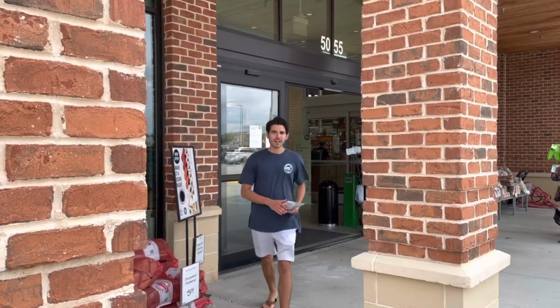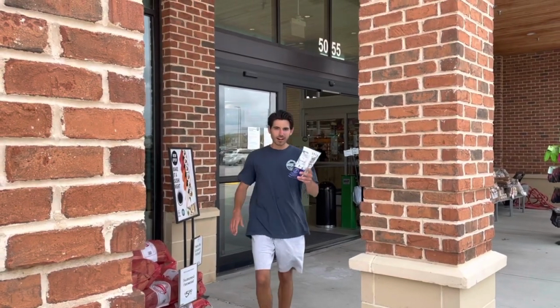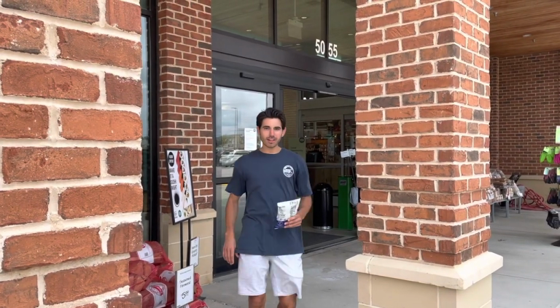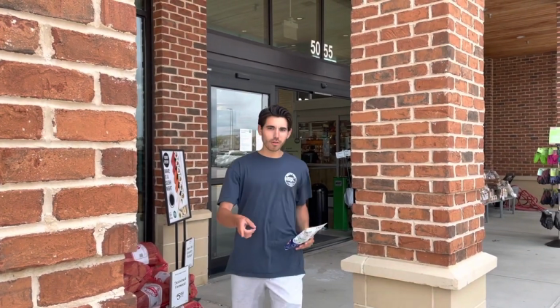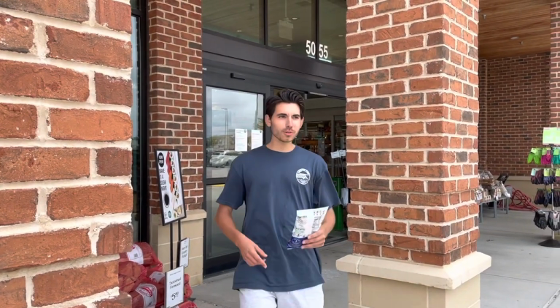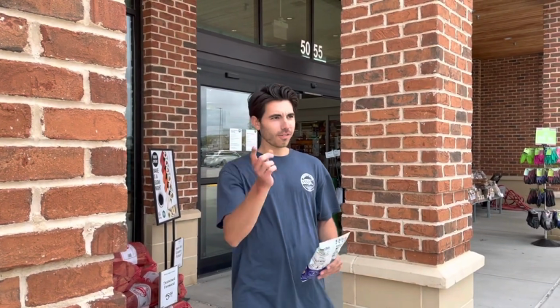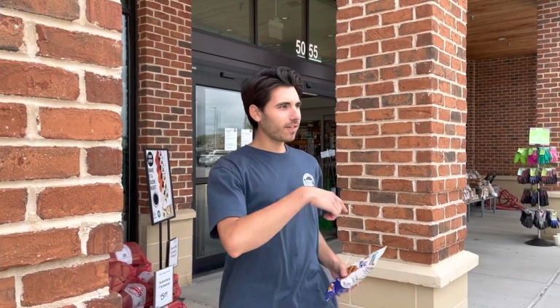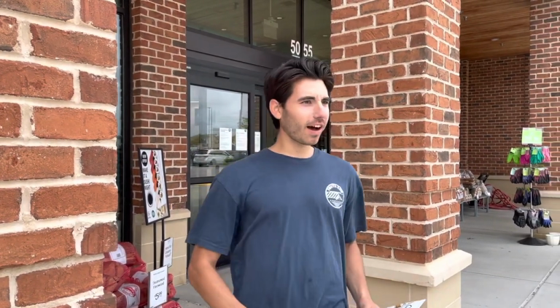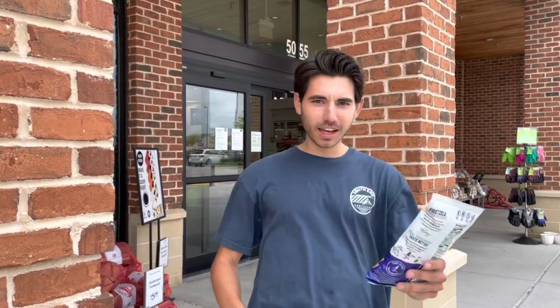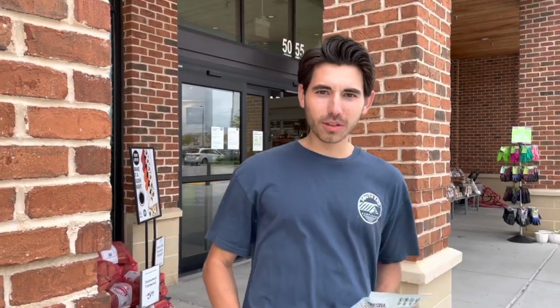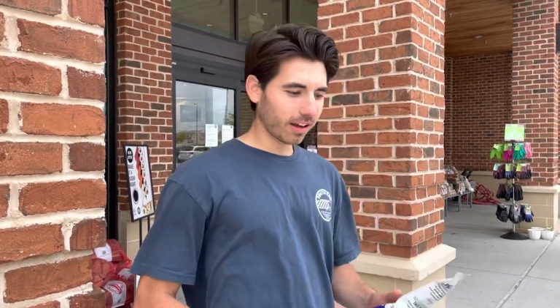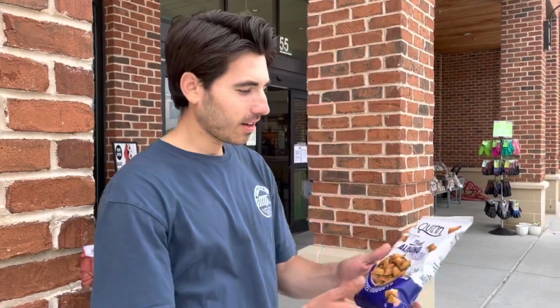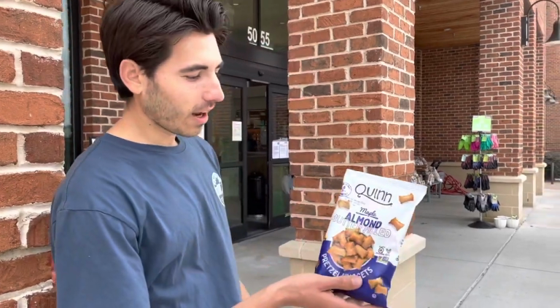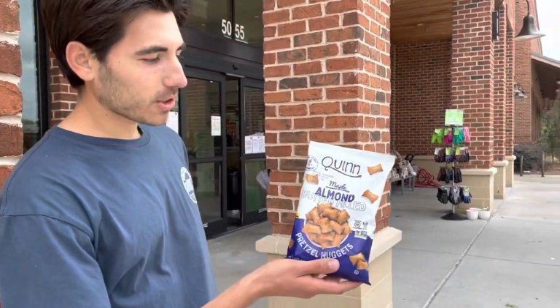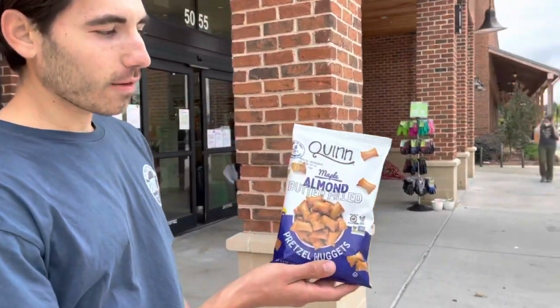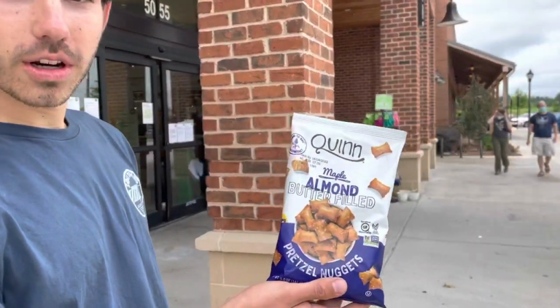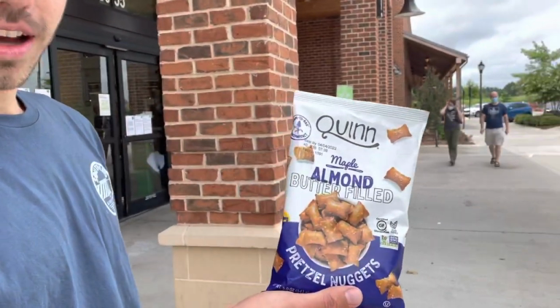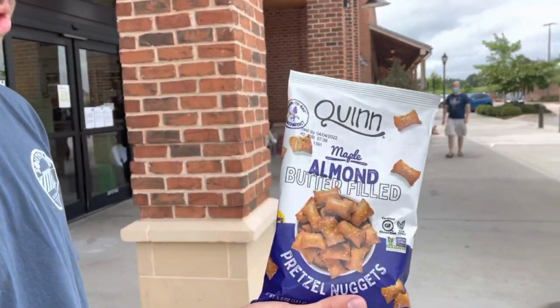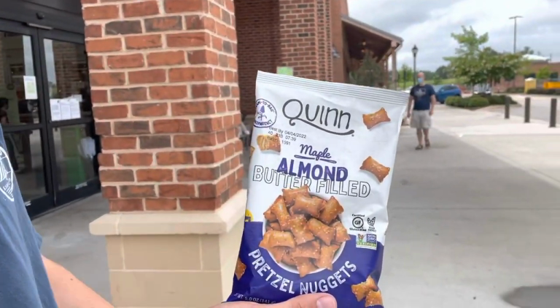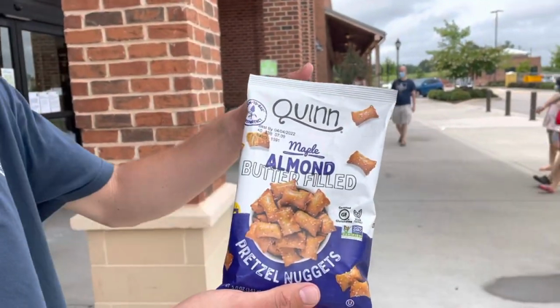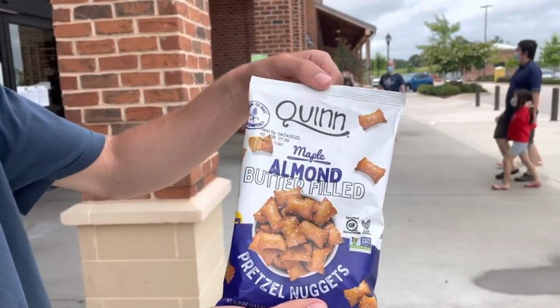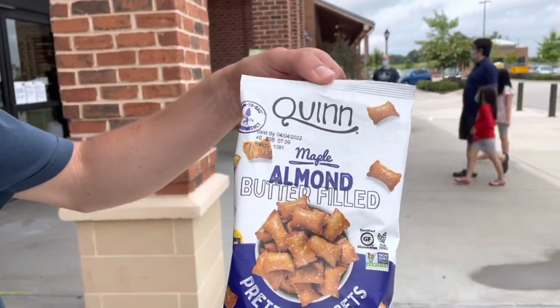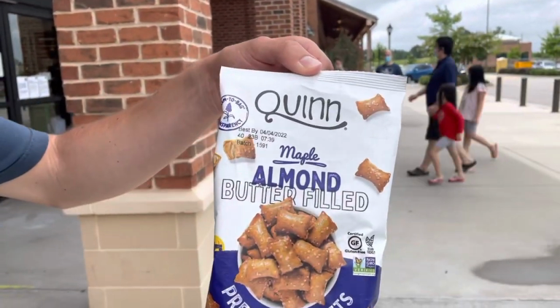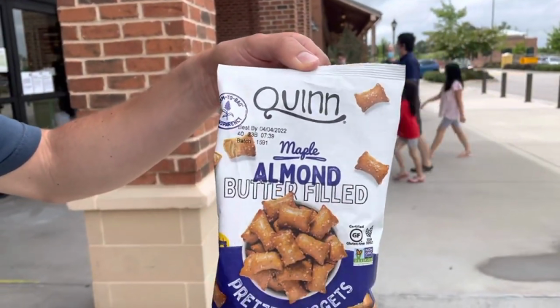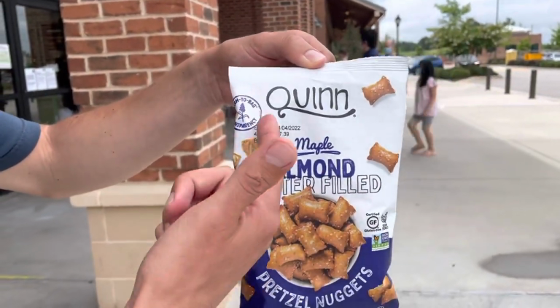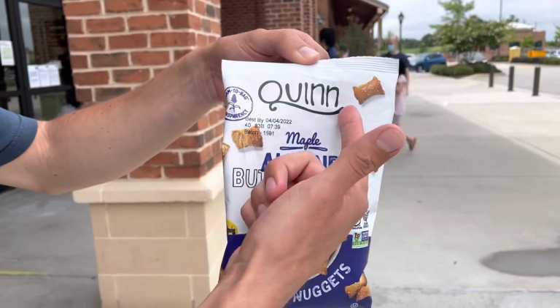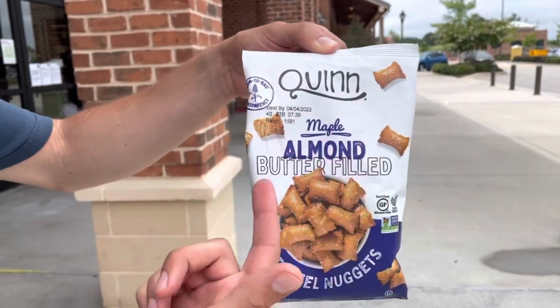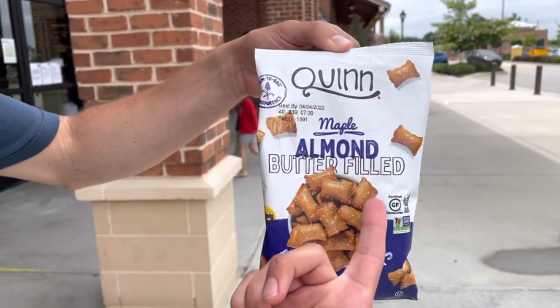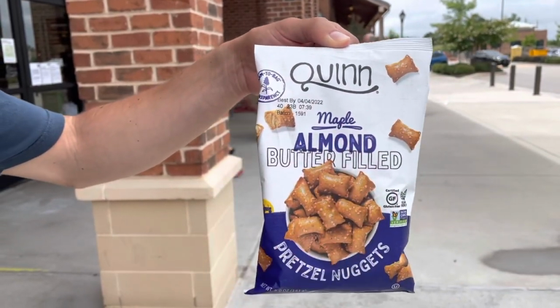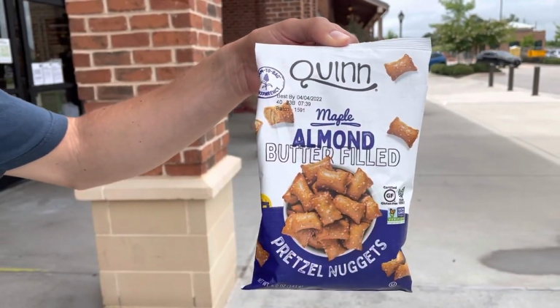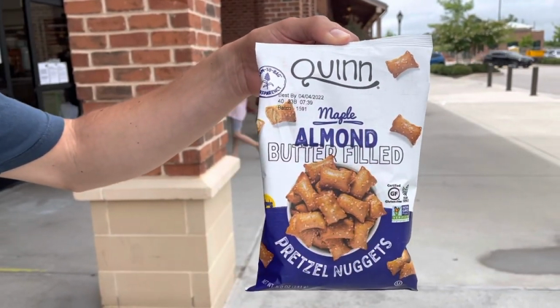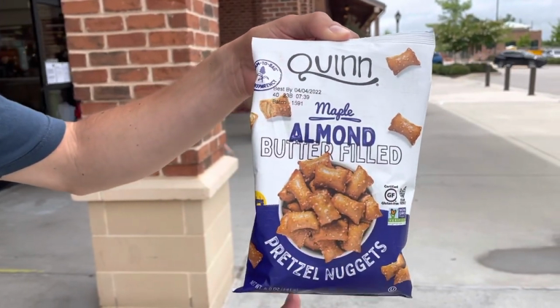All right, Carly, we're at Whole Foods on Highway 55 in Cary, North Carolina. We got a special review today. I'm going to rate this product — we've been getting a lot of suggestions. Quinn almond butter filled pretzels.